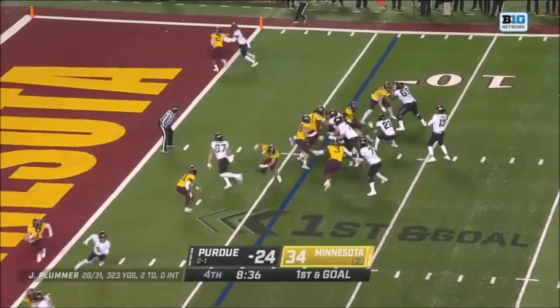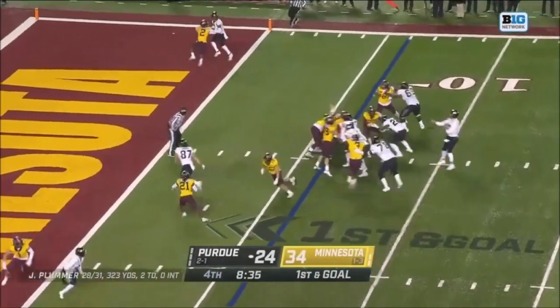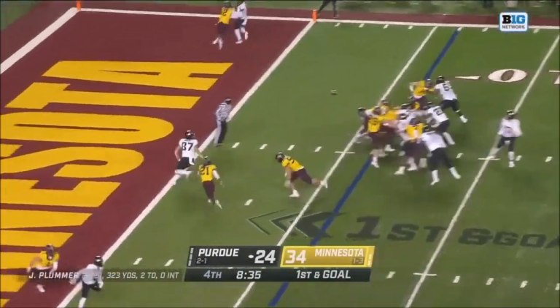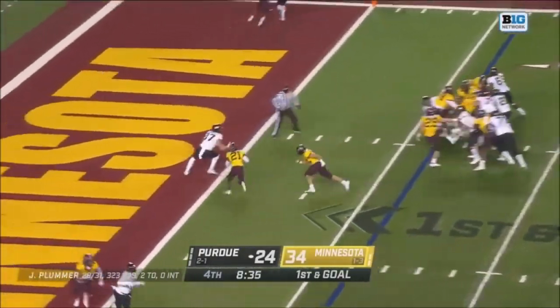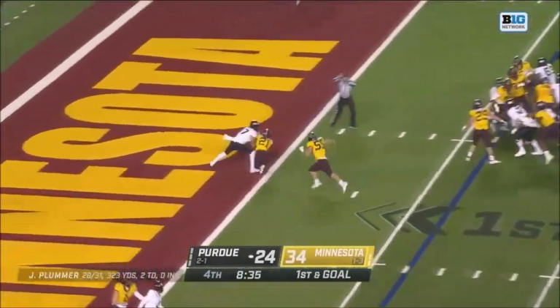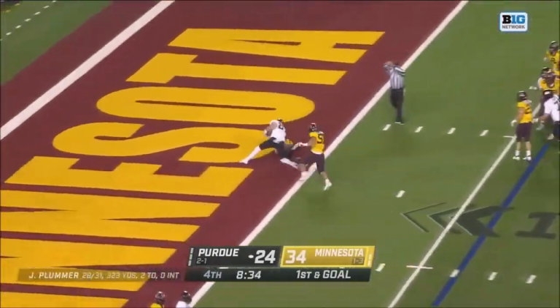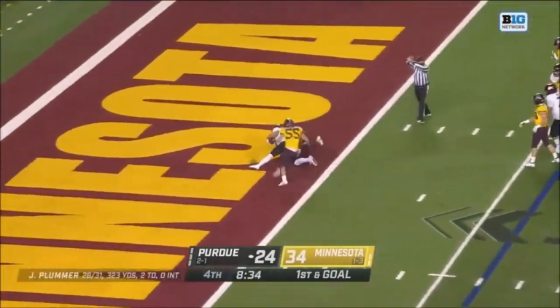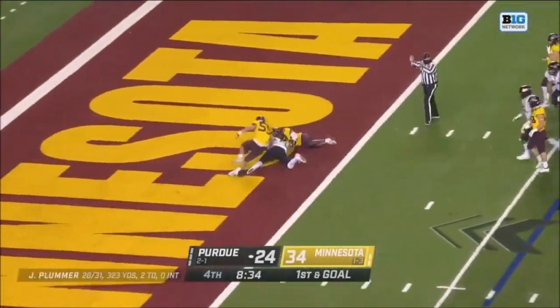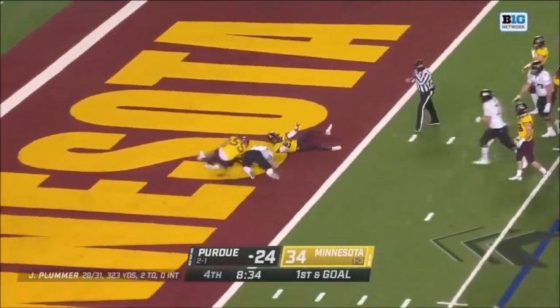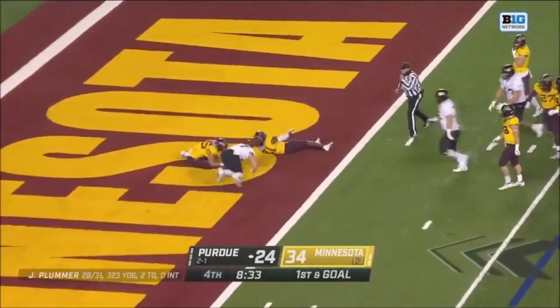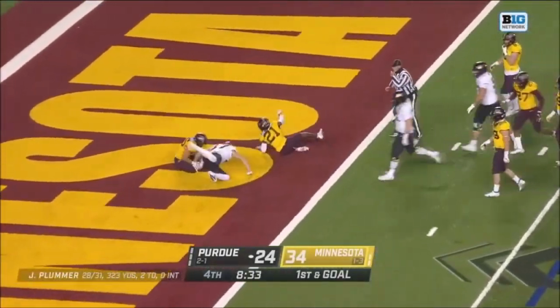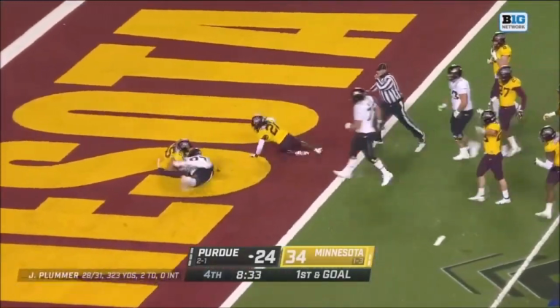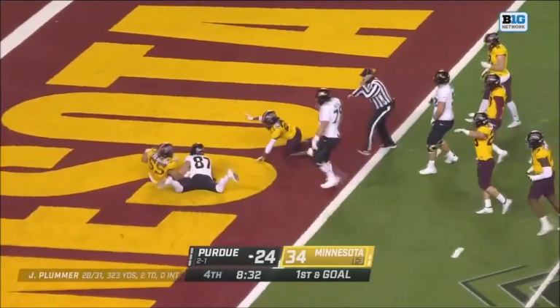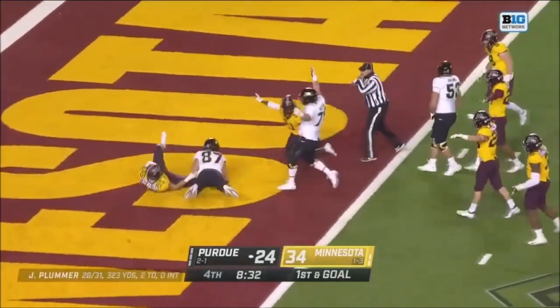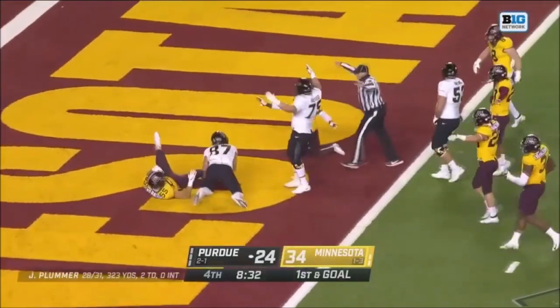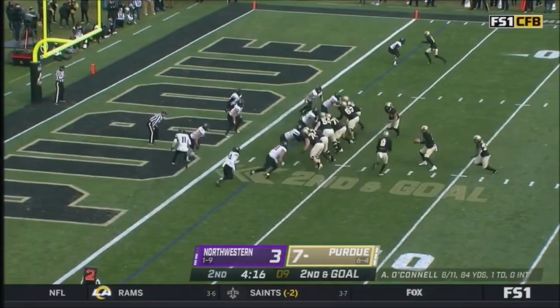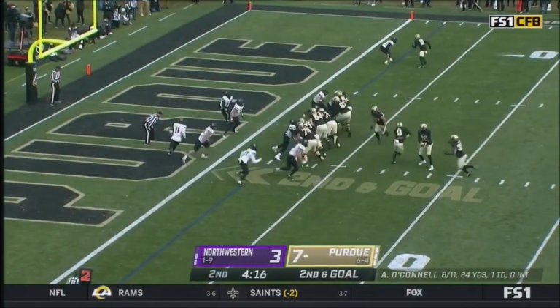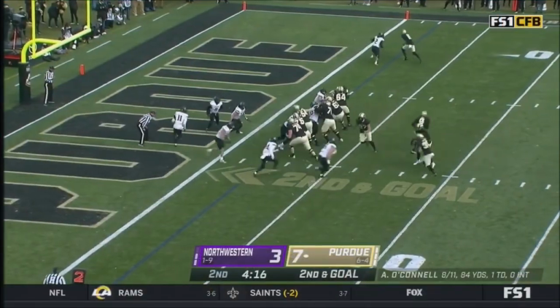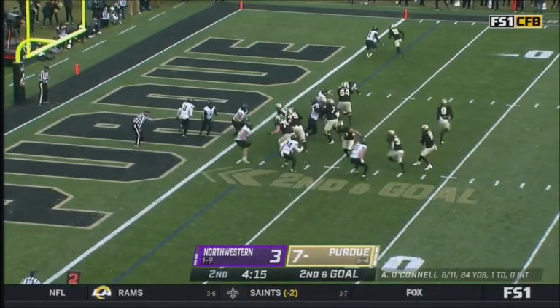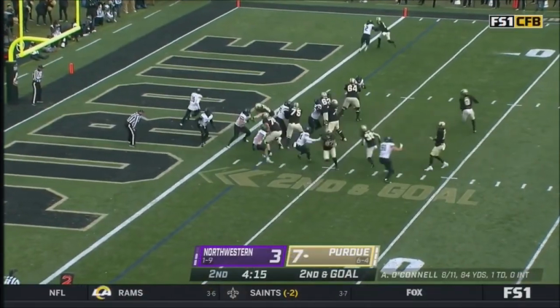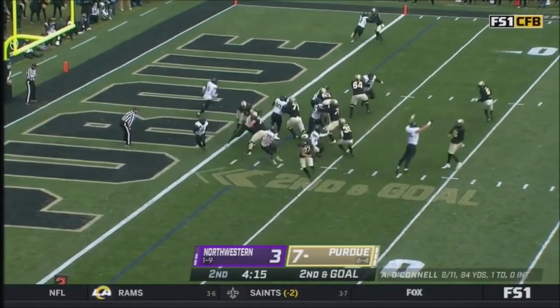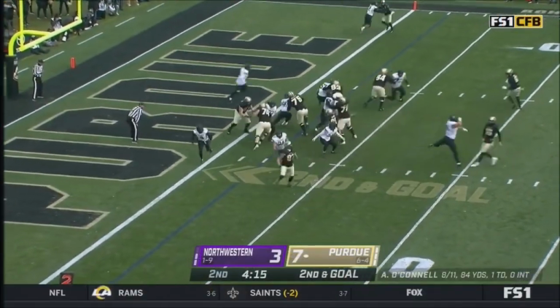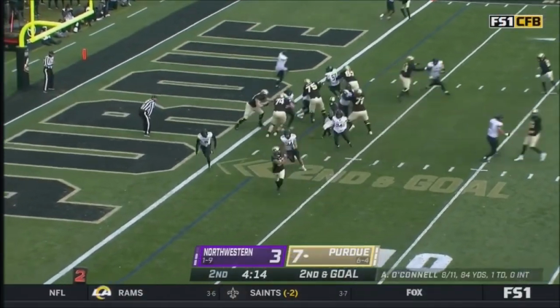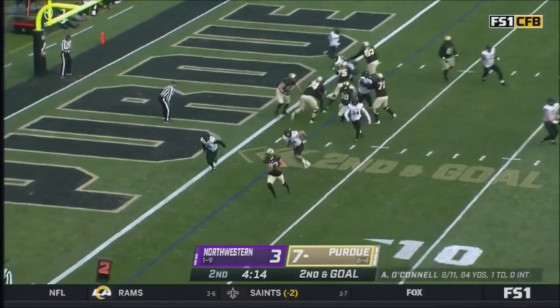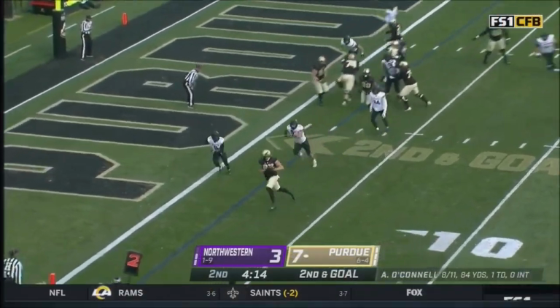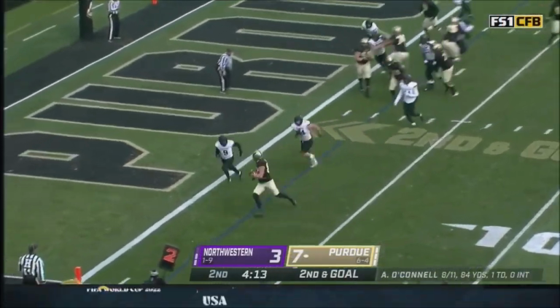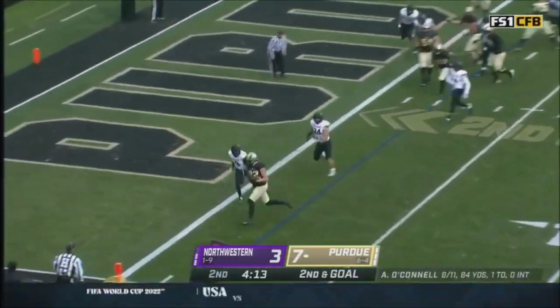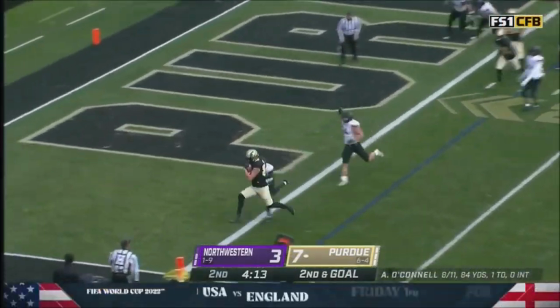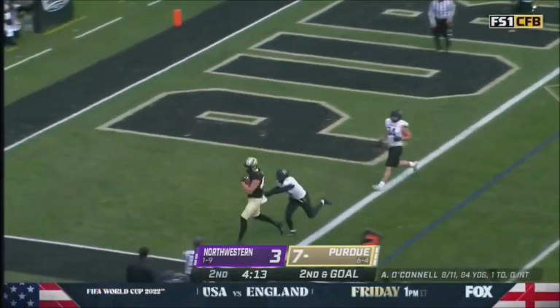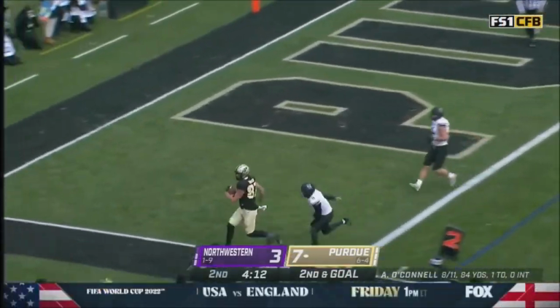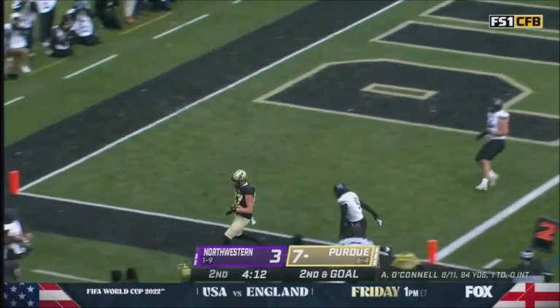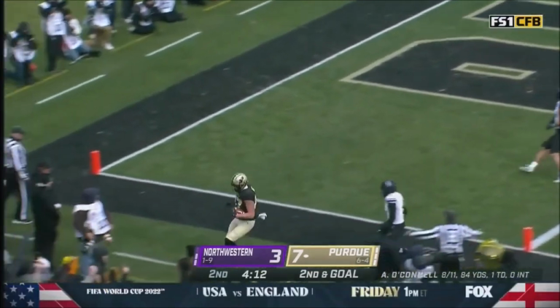Plummer throws quickly and dumps that pass off, and Durham — want to throw it tight — and Durham, touchdown.